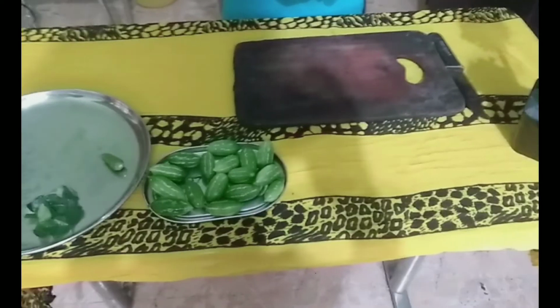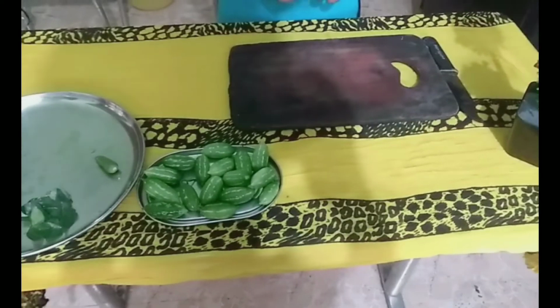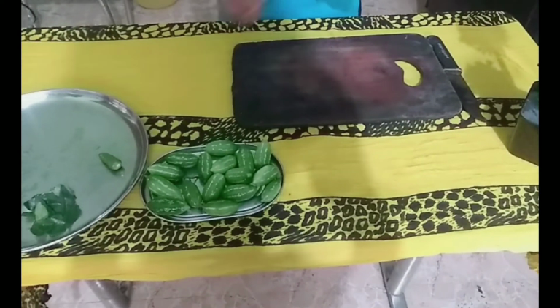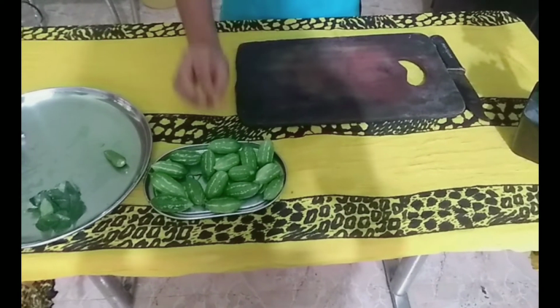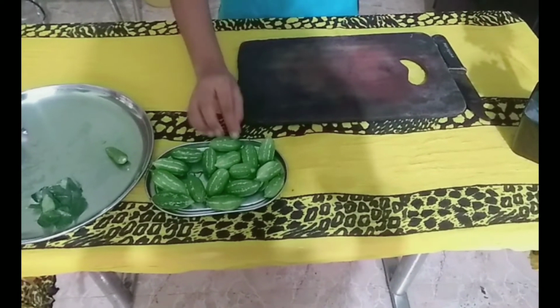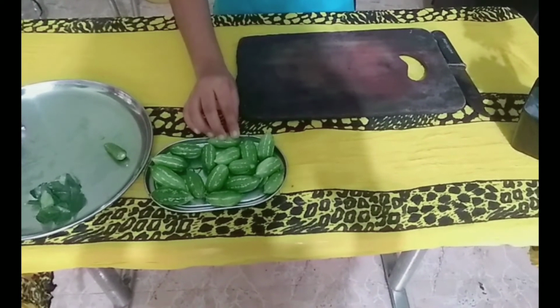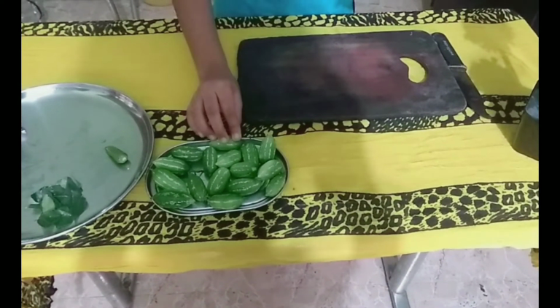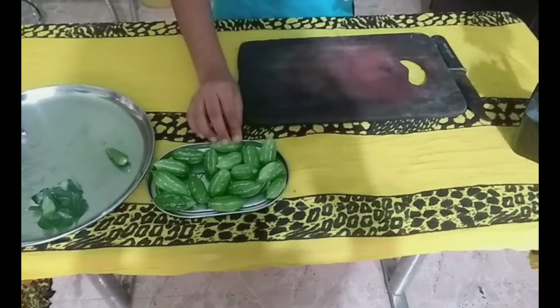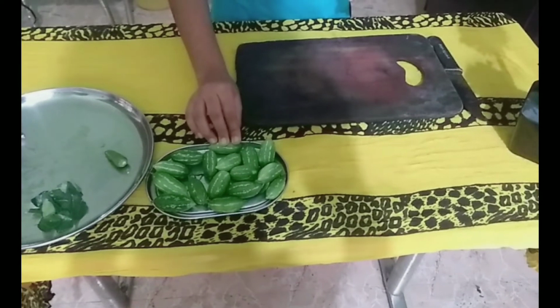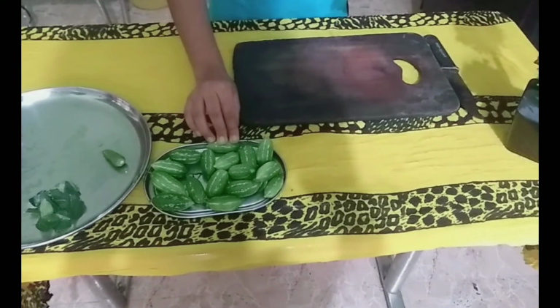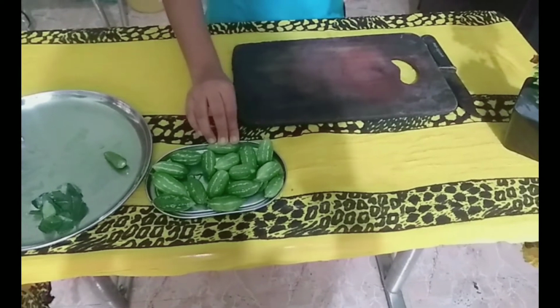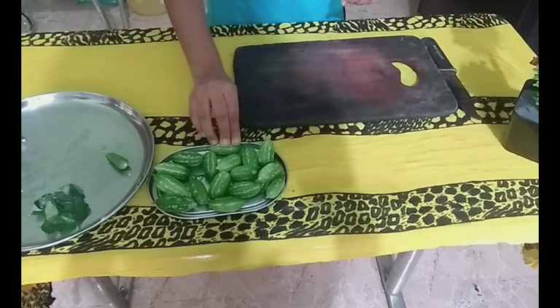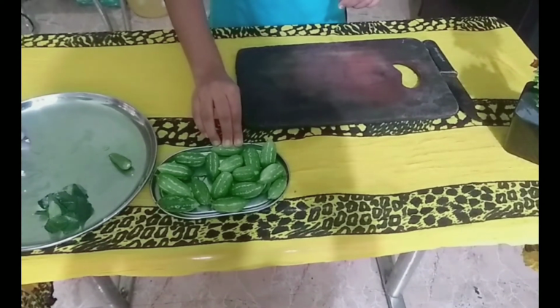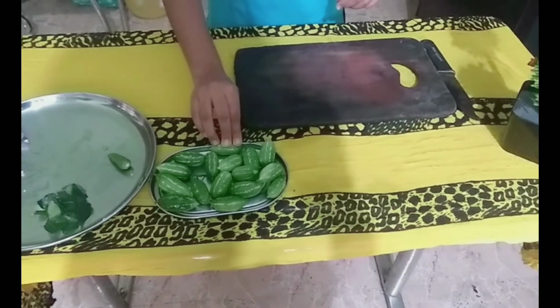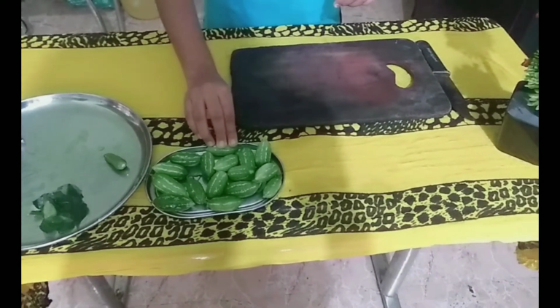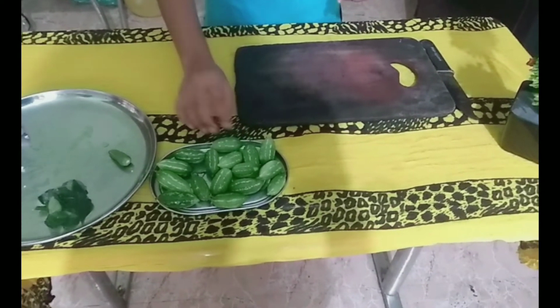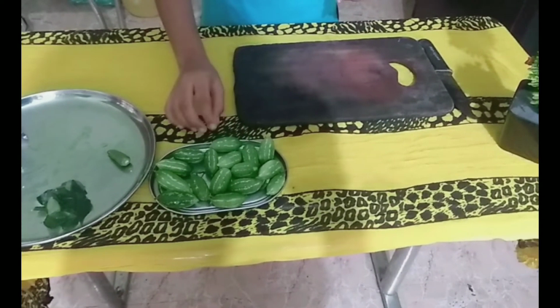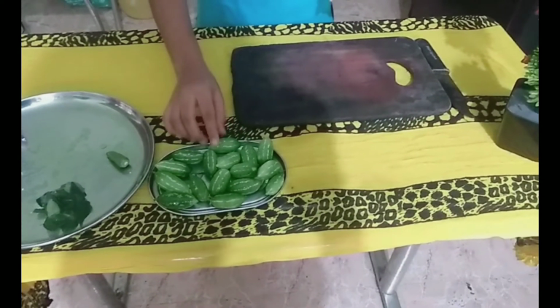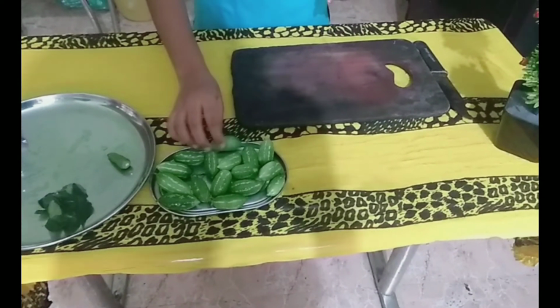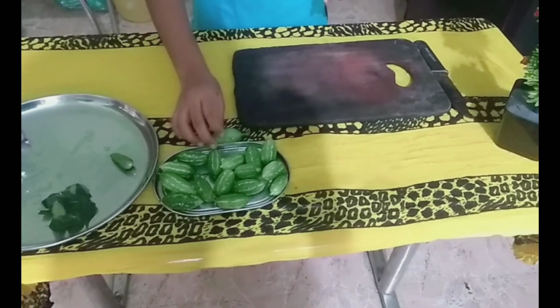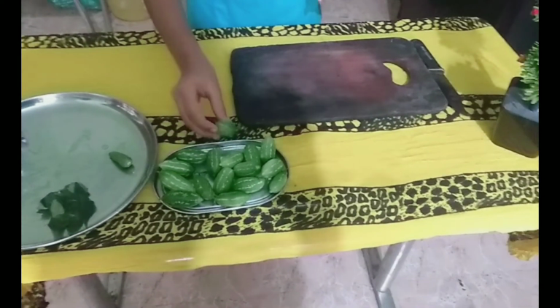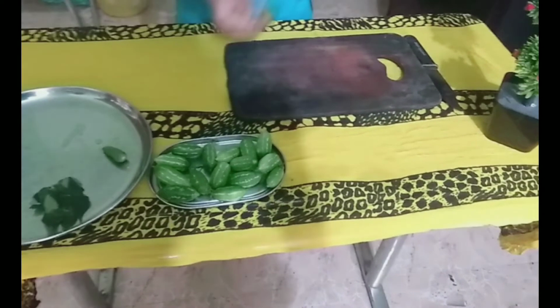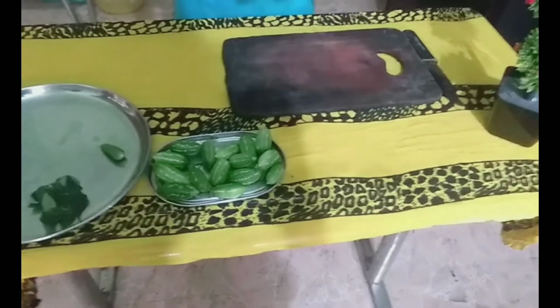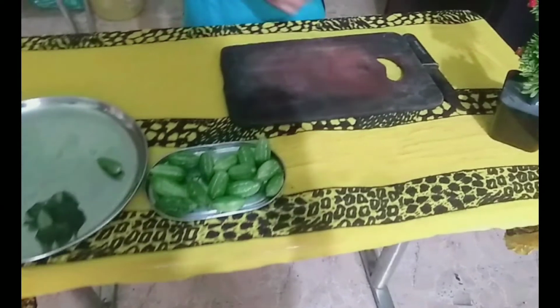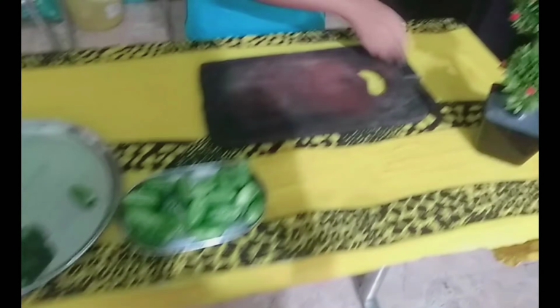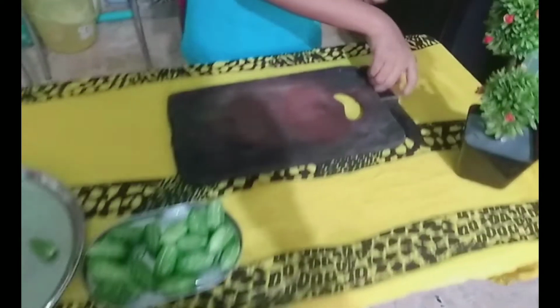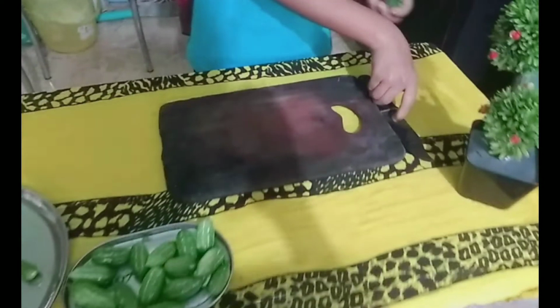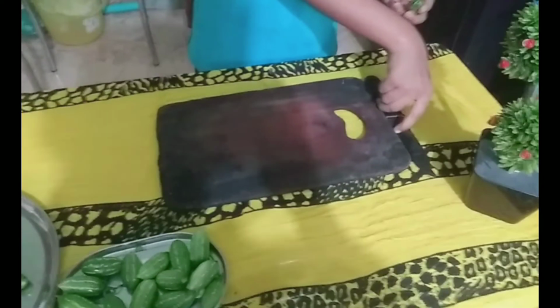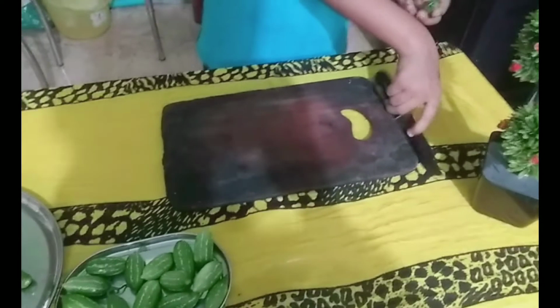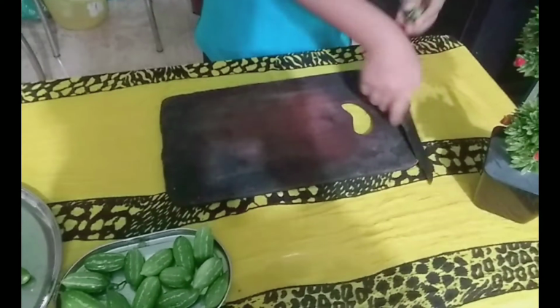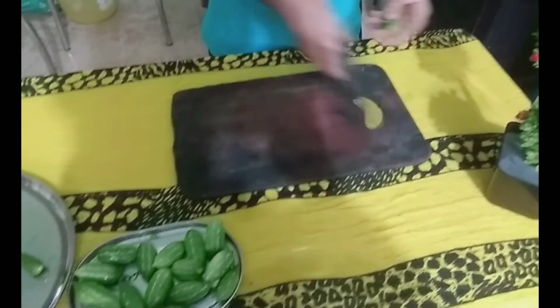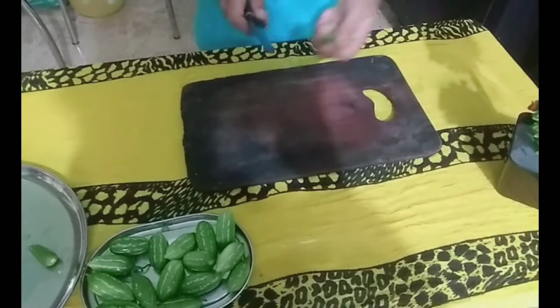I will put it in for about 14 minutes. Then I will put it in the pan and make it in the pan.